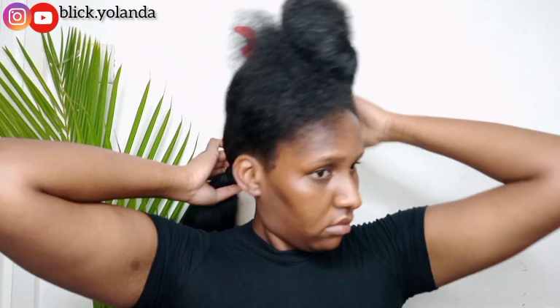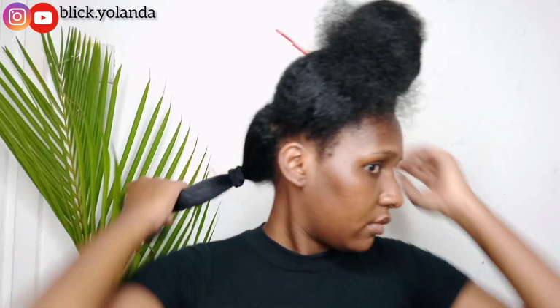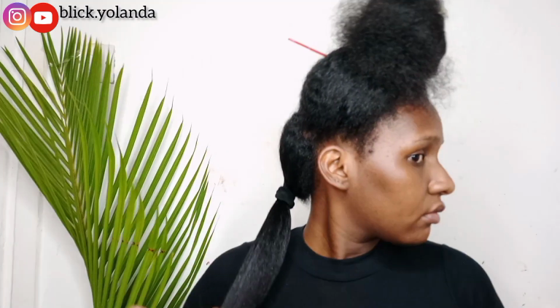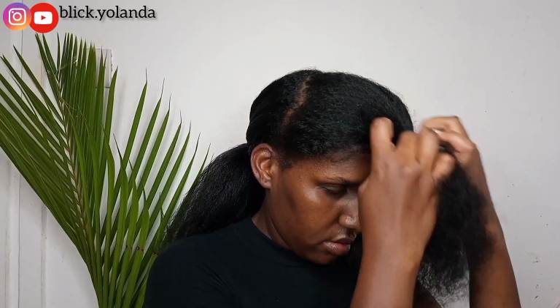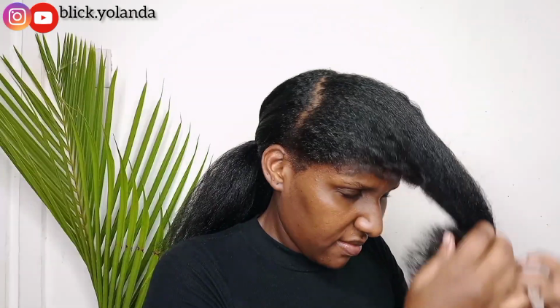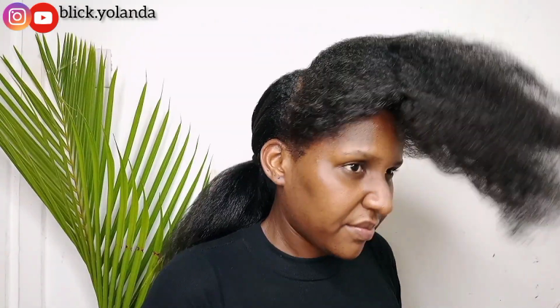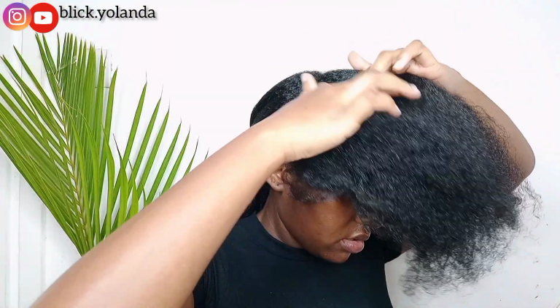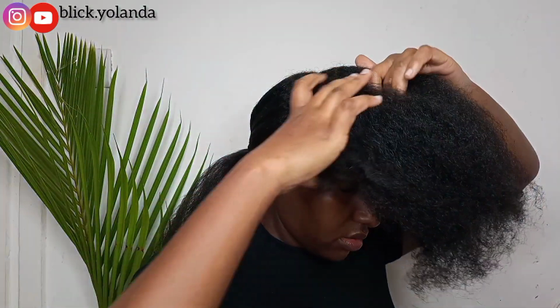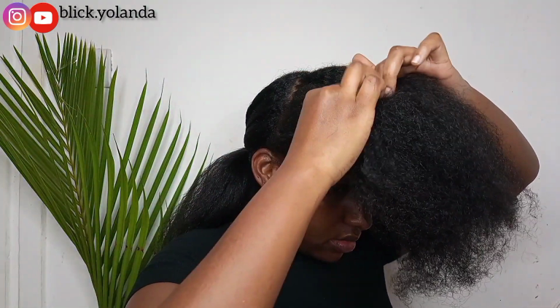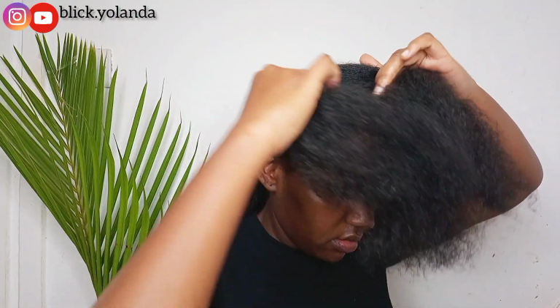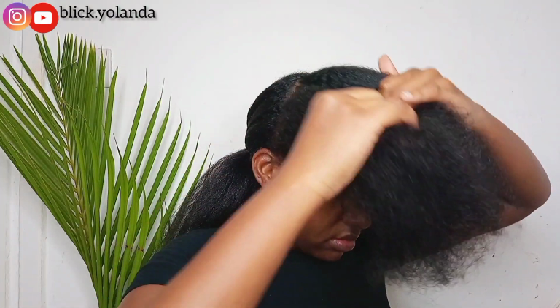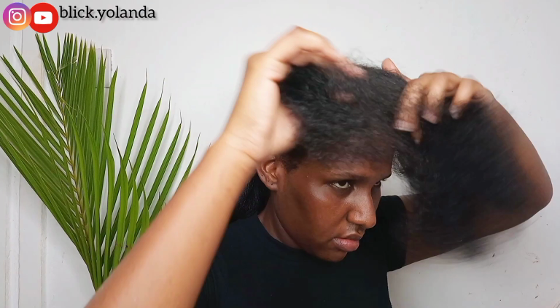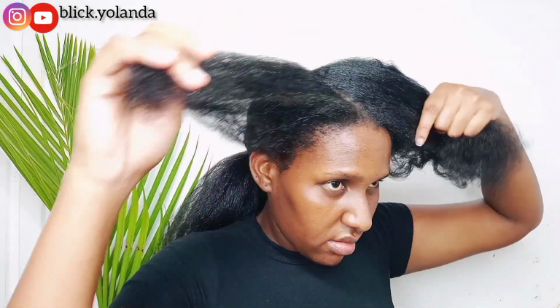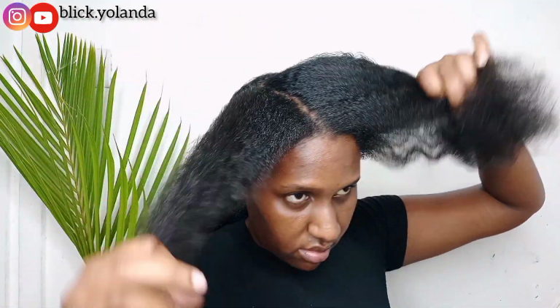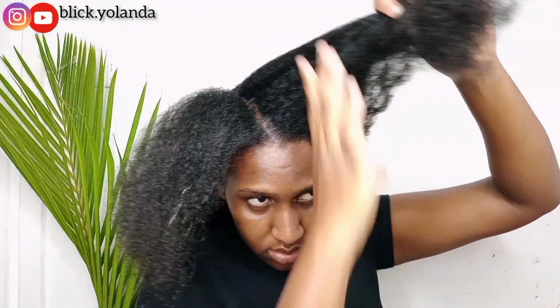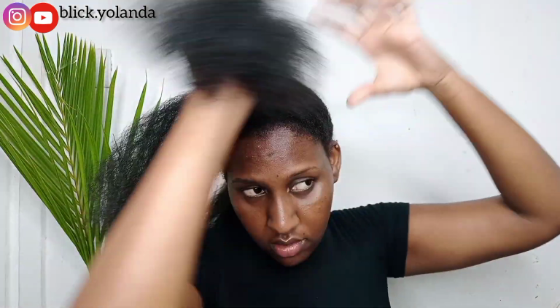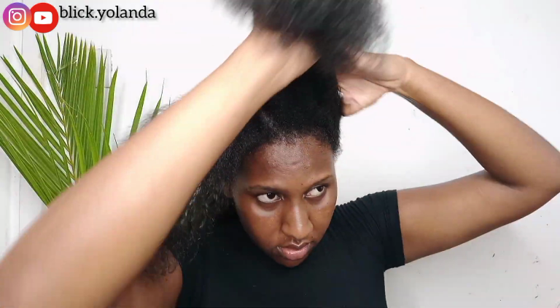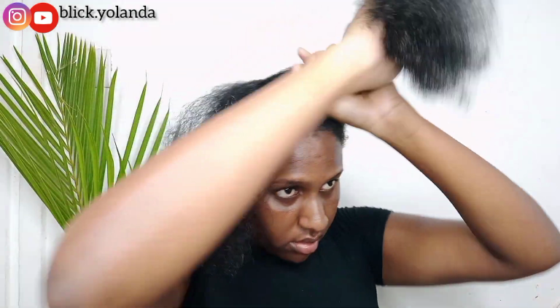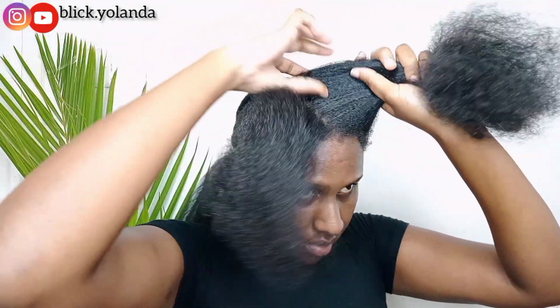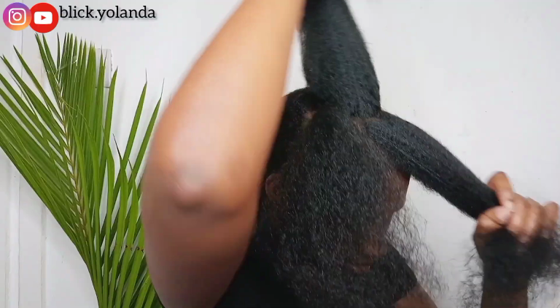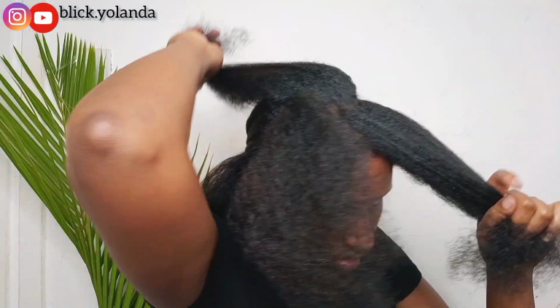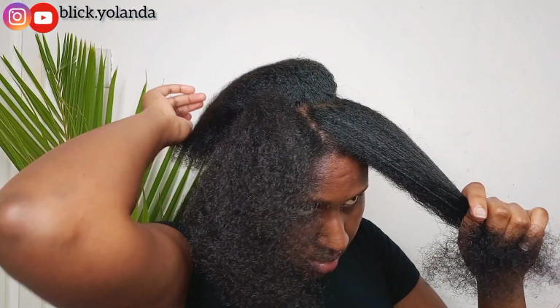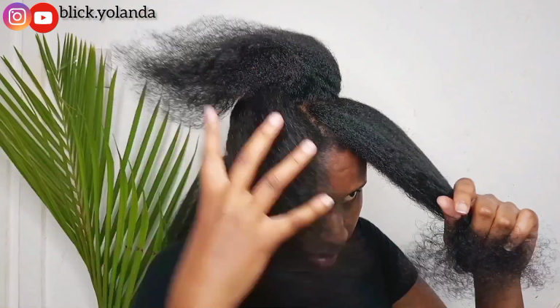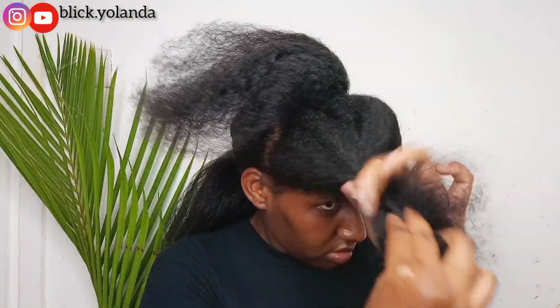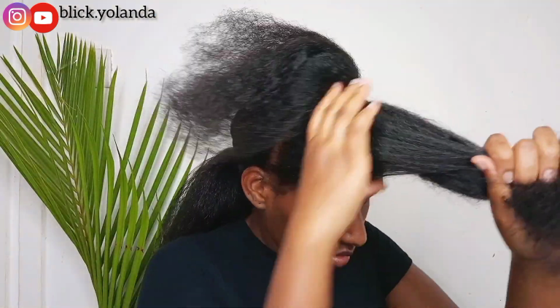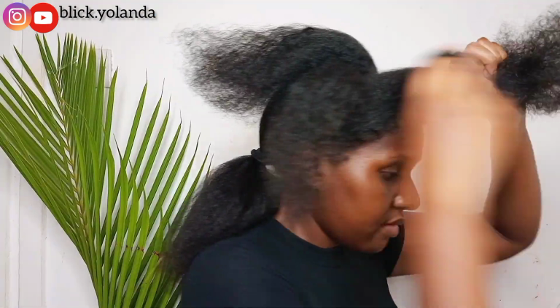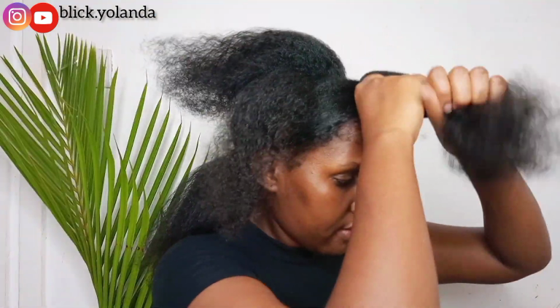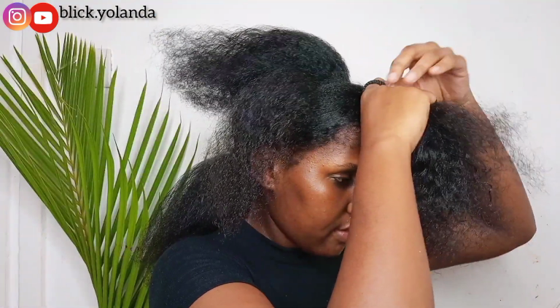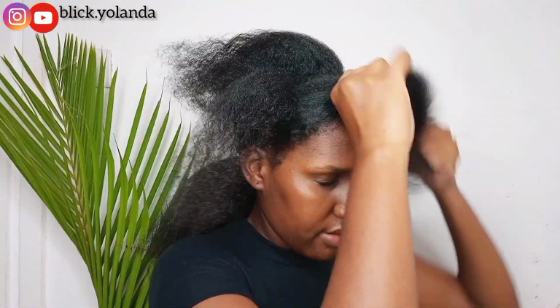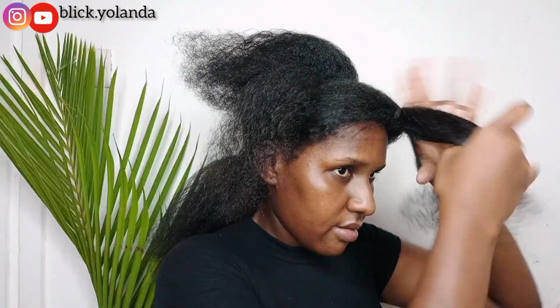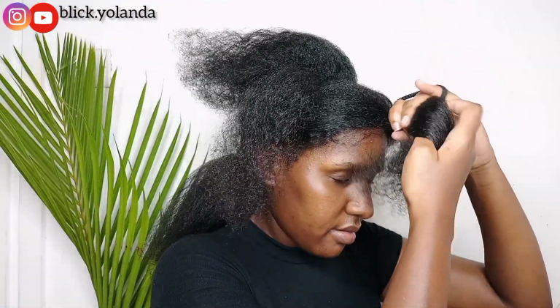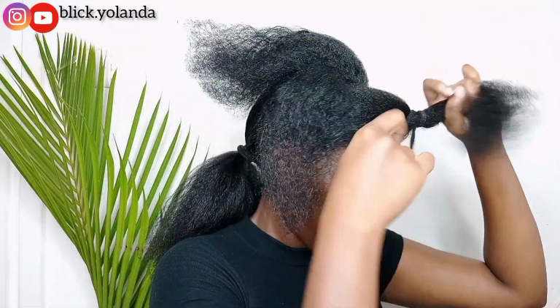I'm going to separate my hair into three sections and then work on one section first while I put the other two sections in a puff.